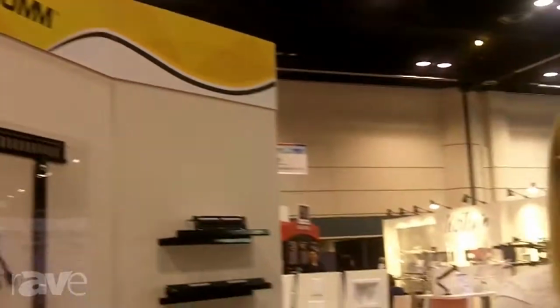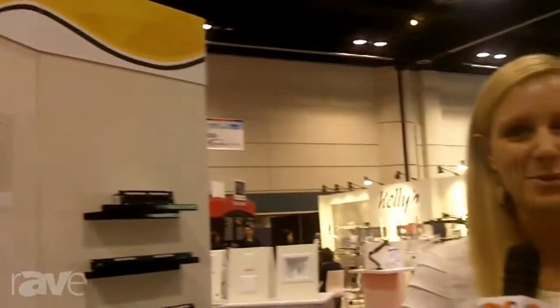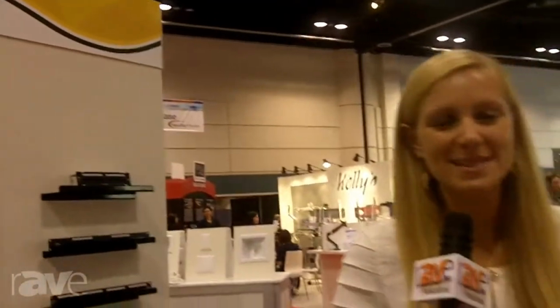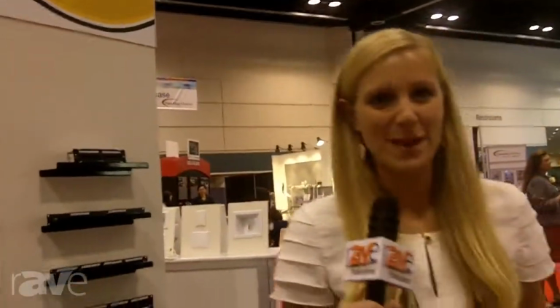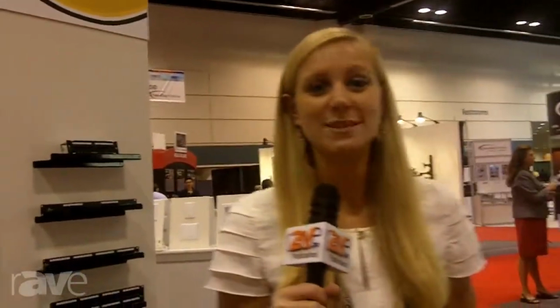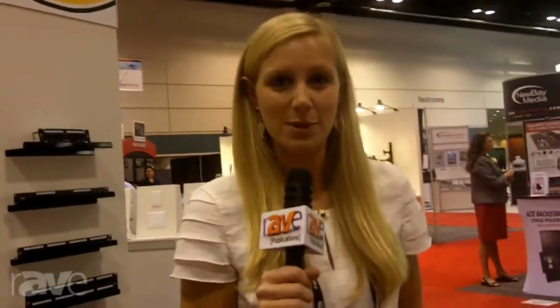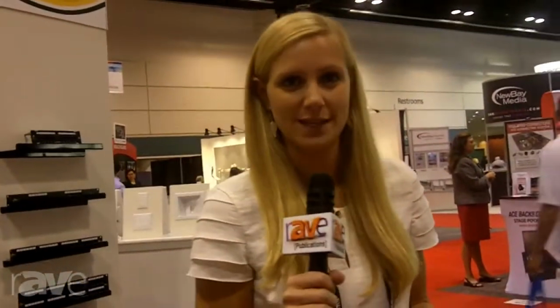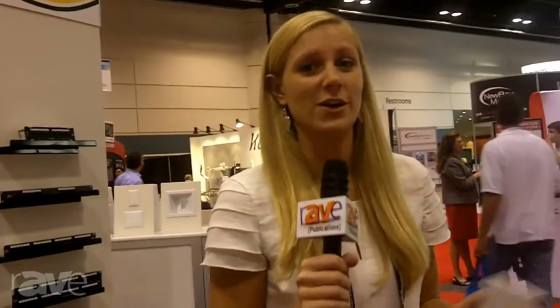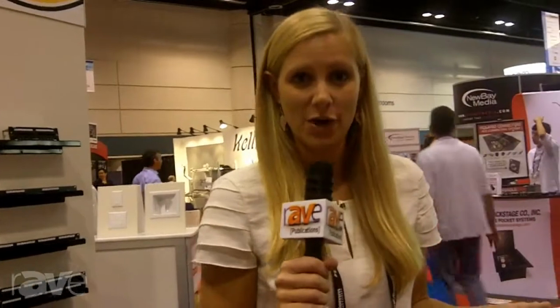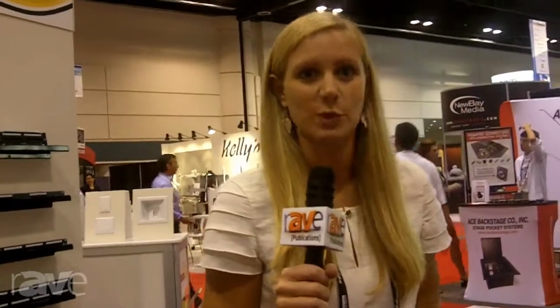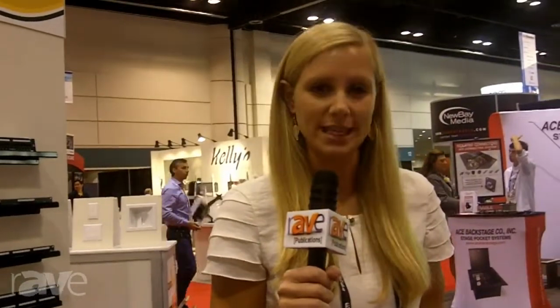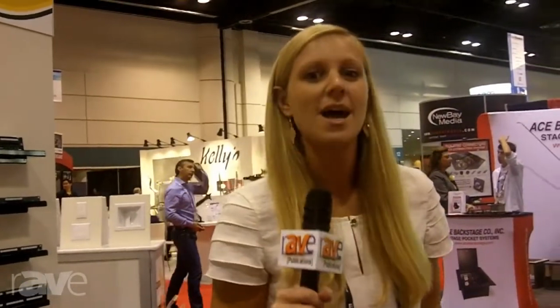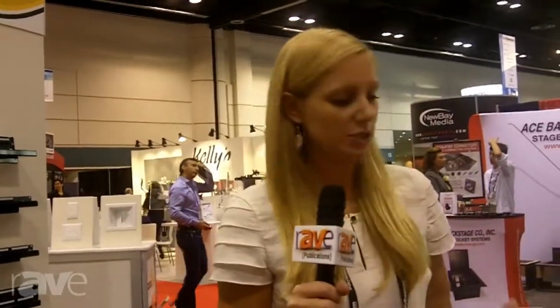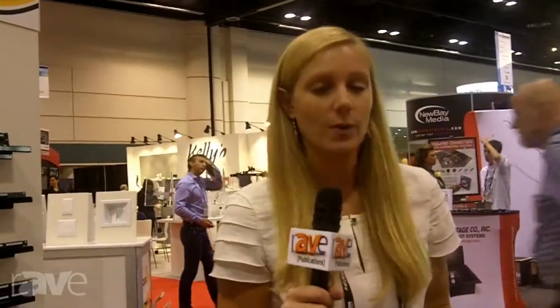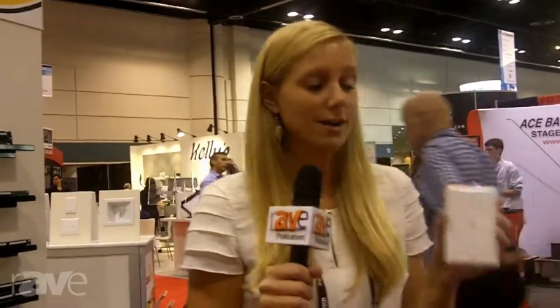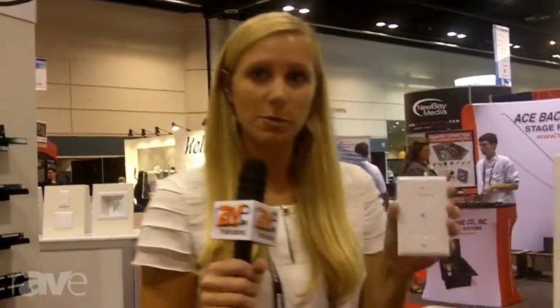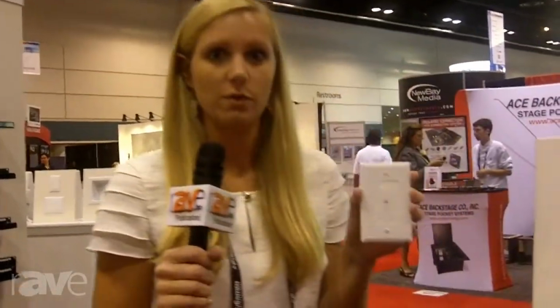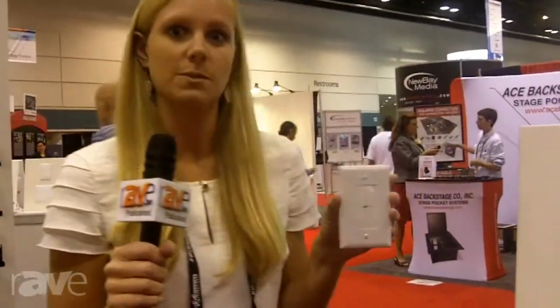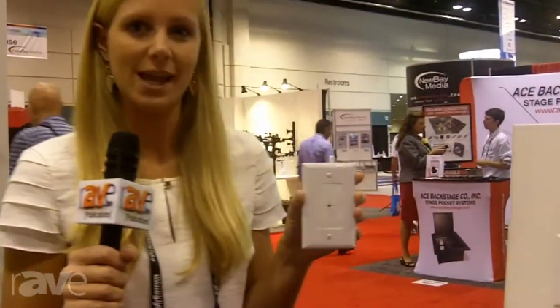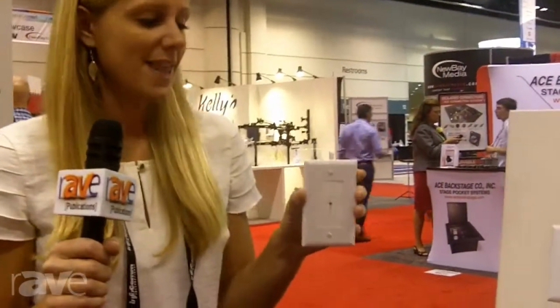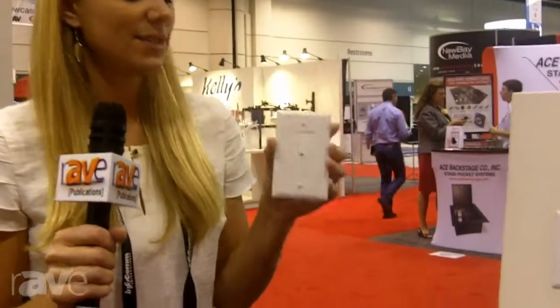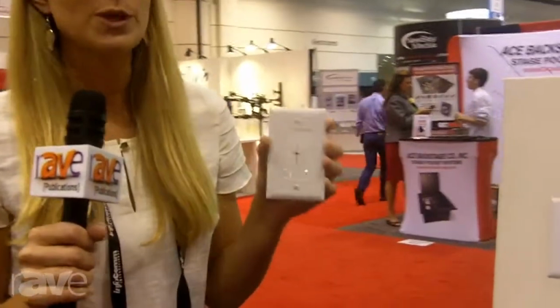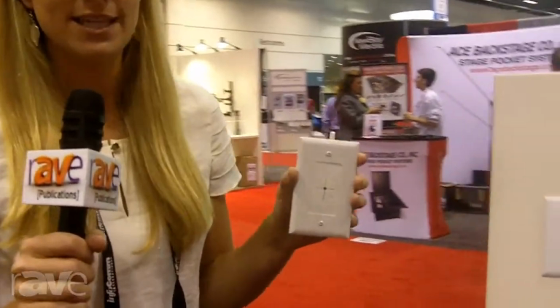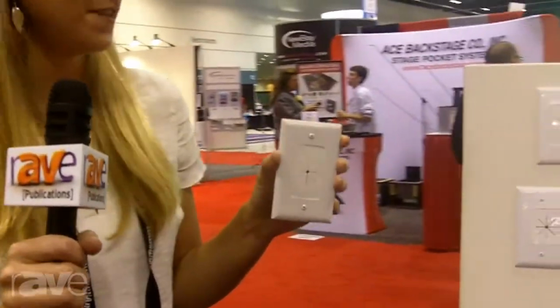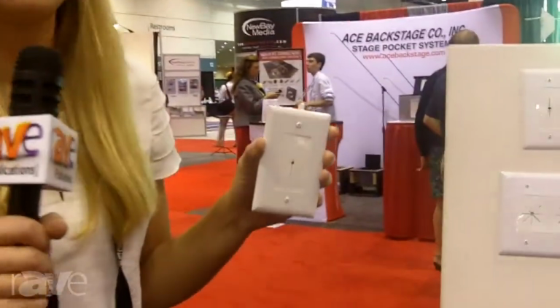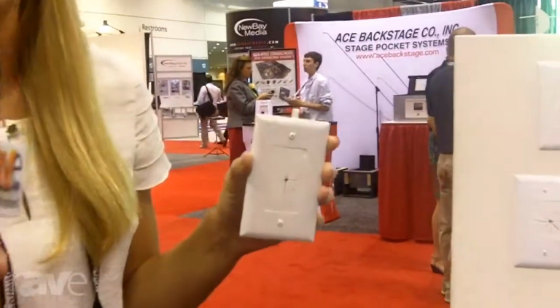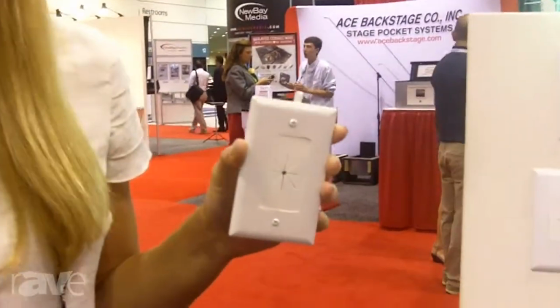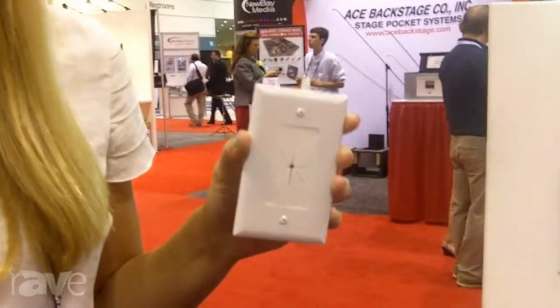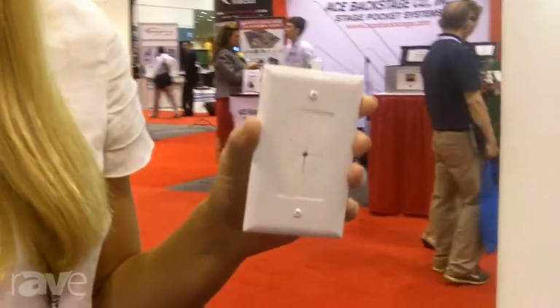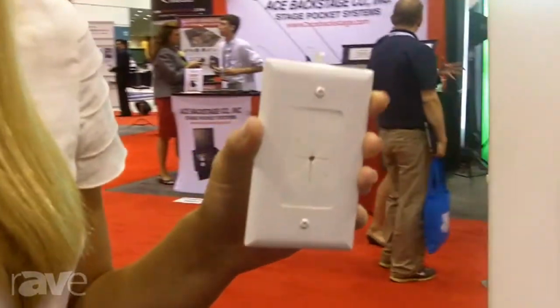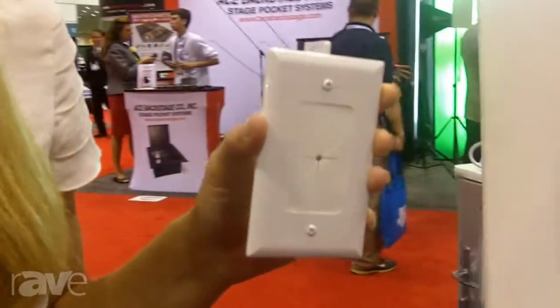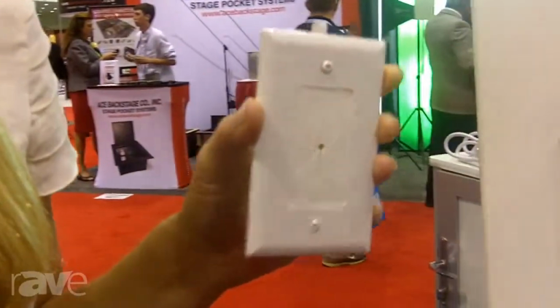Hi, my name is Kara Payne. I'm with Datacom Electronics. We're here at Infocom 2013. I'm going to show you our cable plate with flexible opening. This is a super easy and efficient solution for installing low voltage cables anywhere.